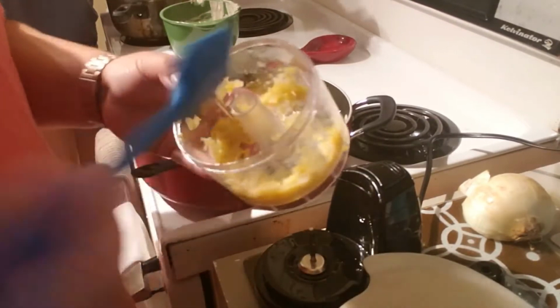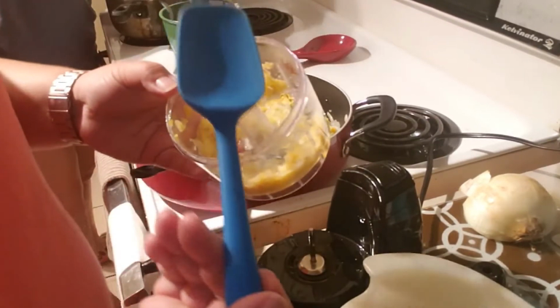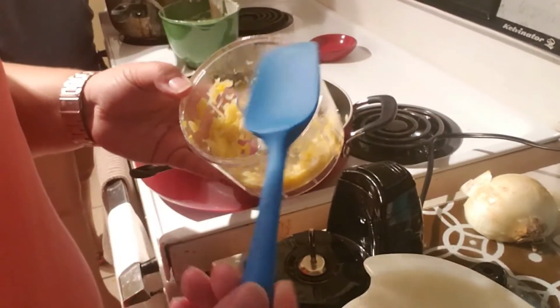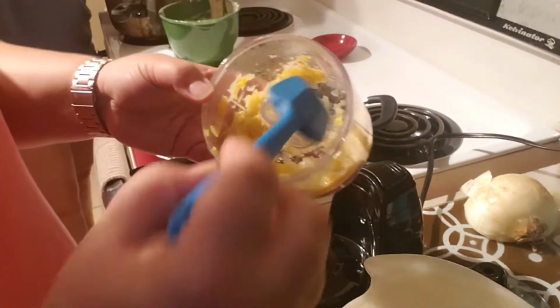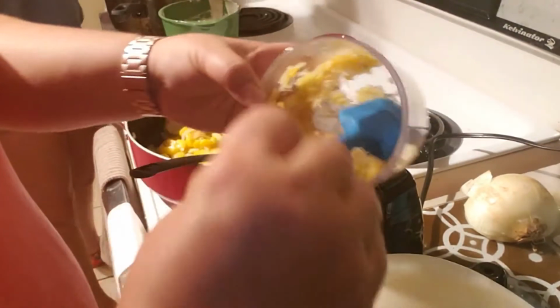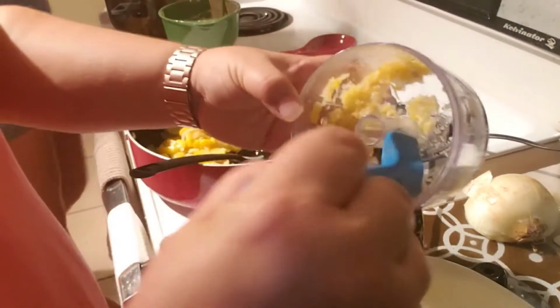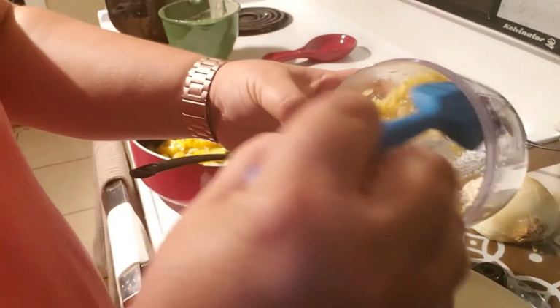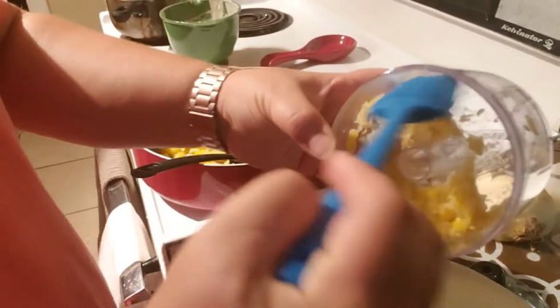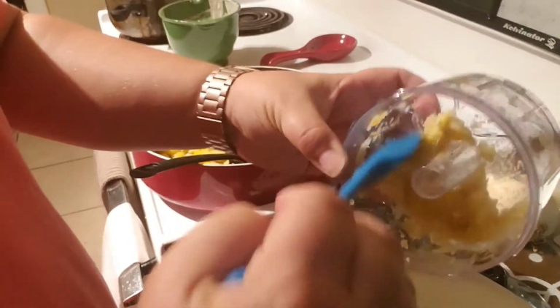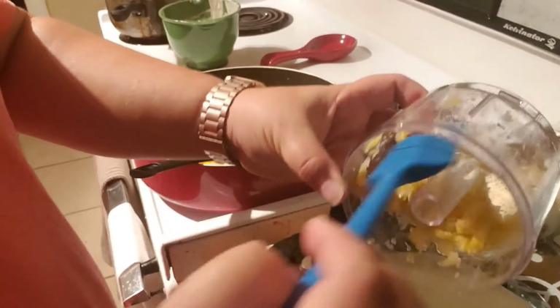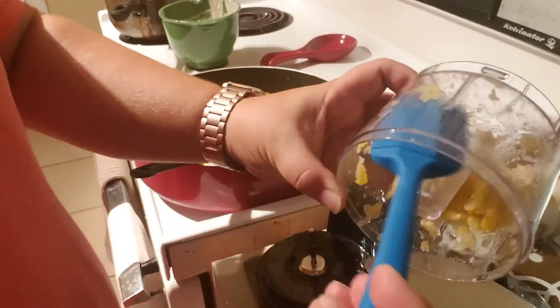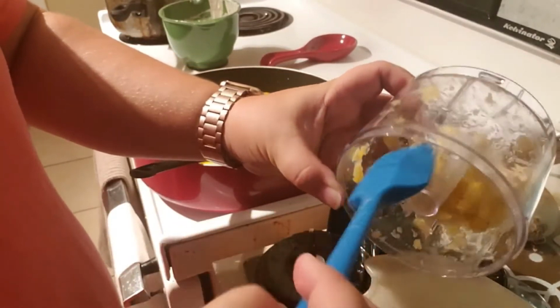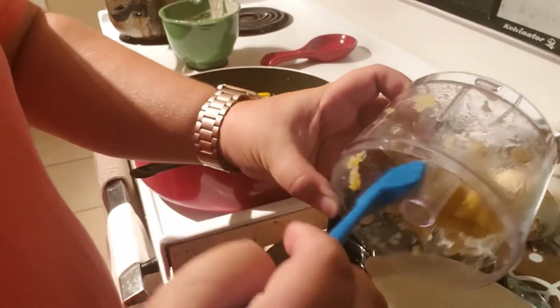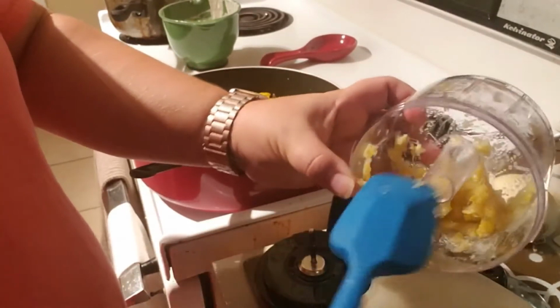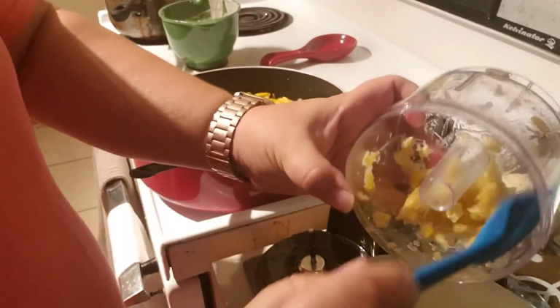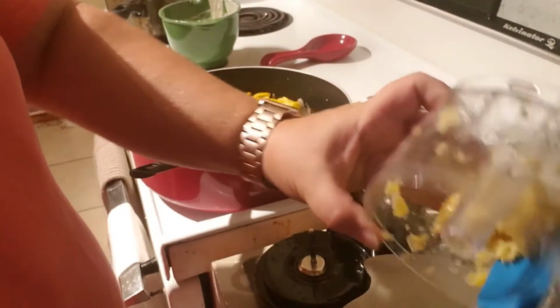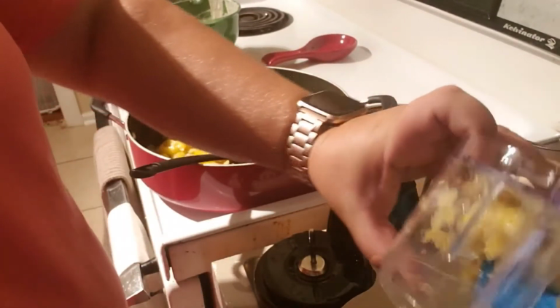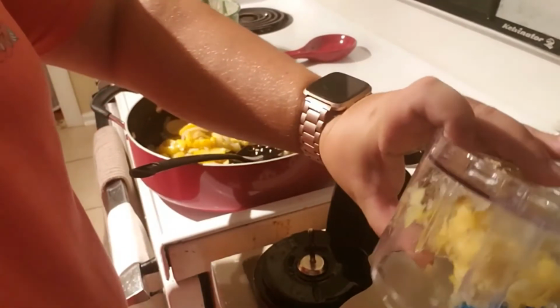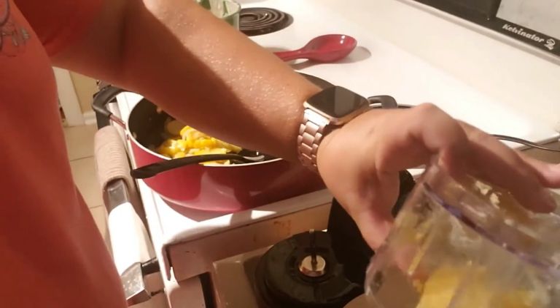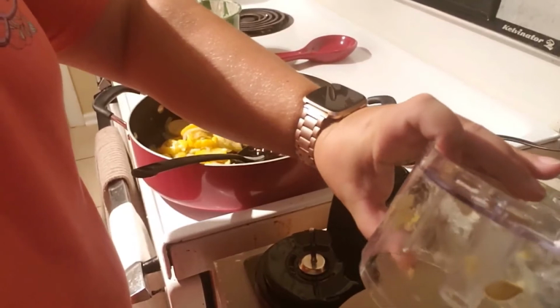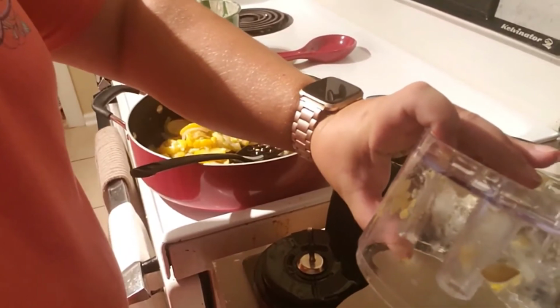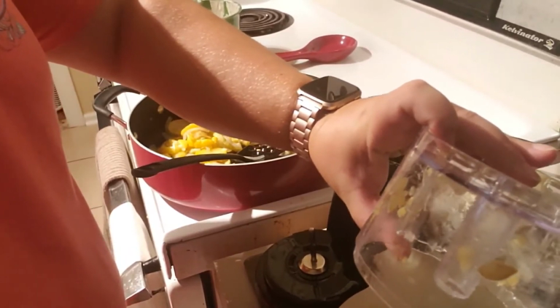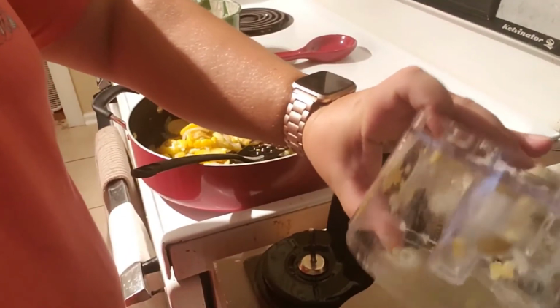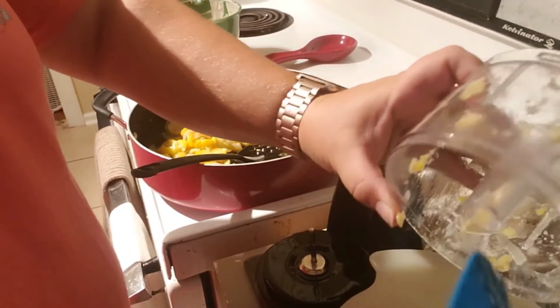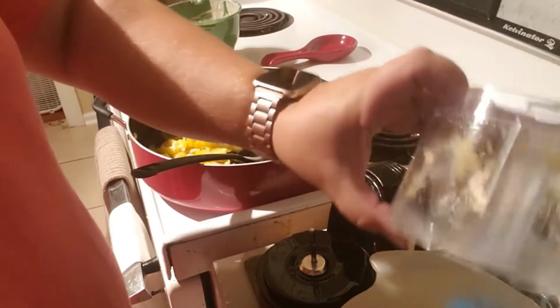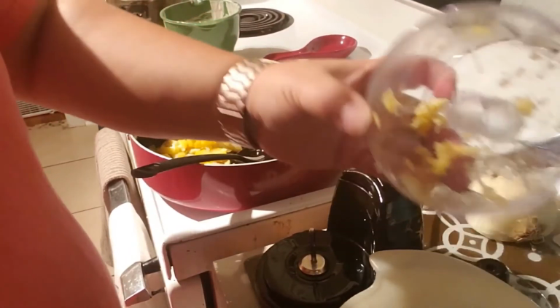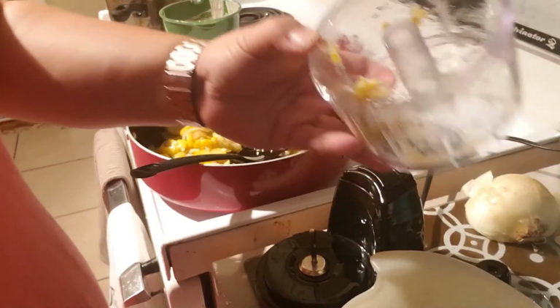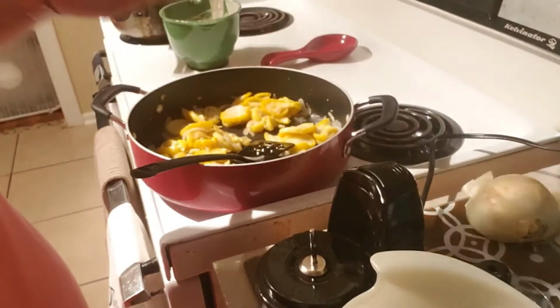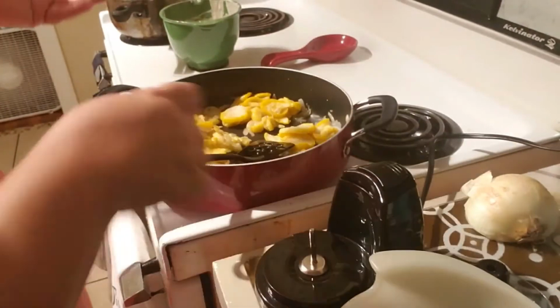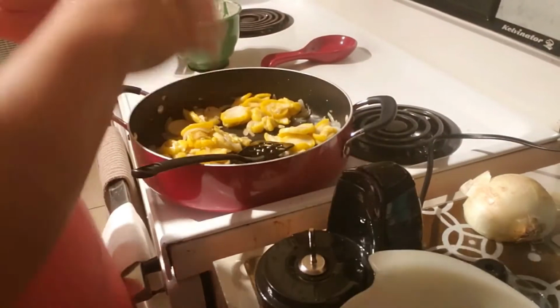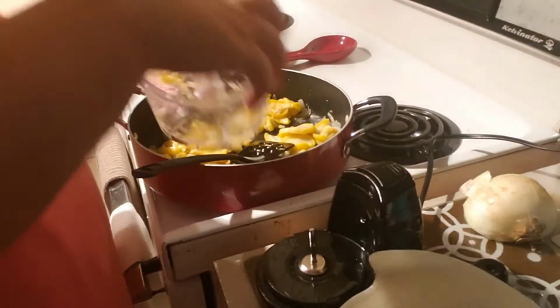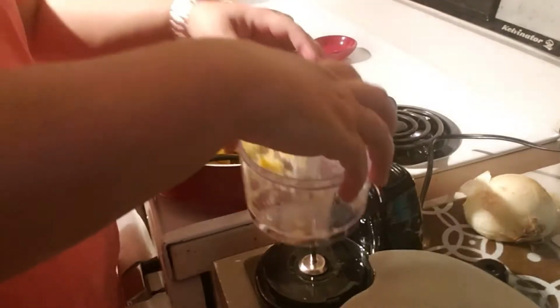Alright, I have a little silicone spatula — I like to get all these little goodies out of the chopper. Alright, we just want to keep going through all the squash in batches.